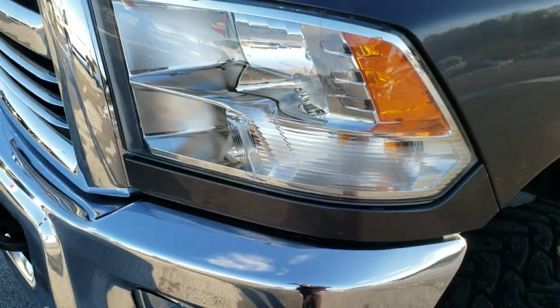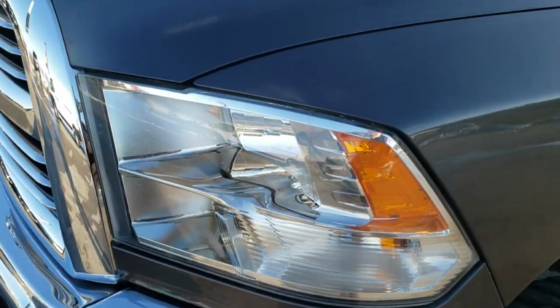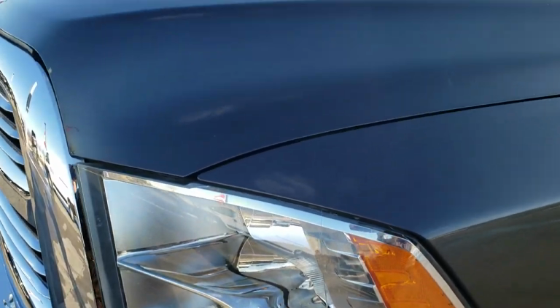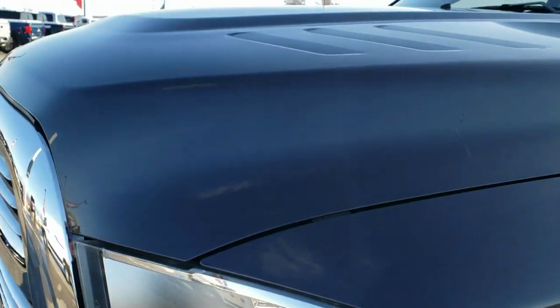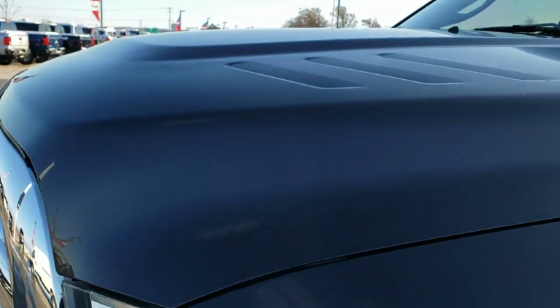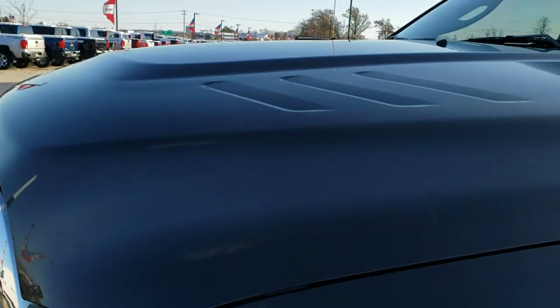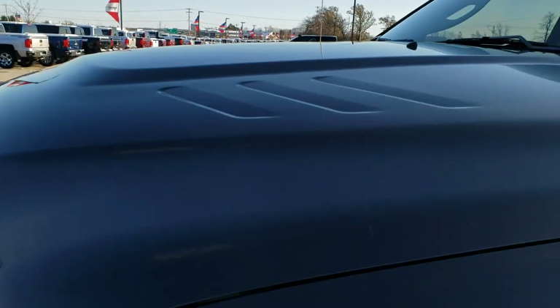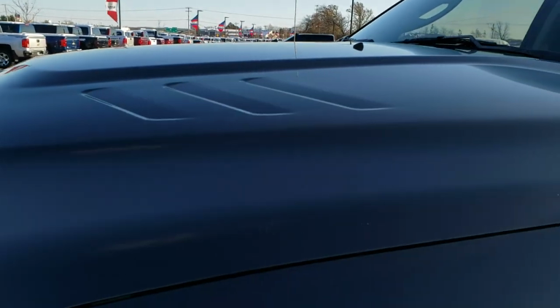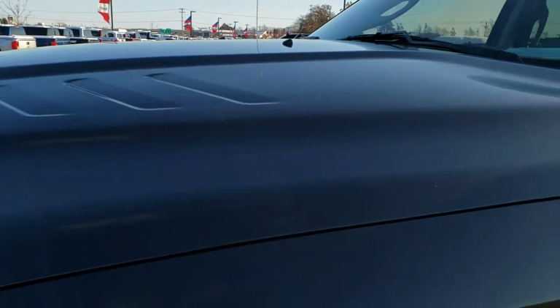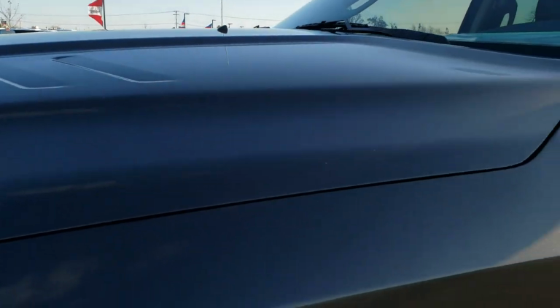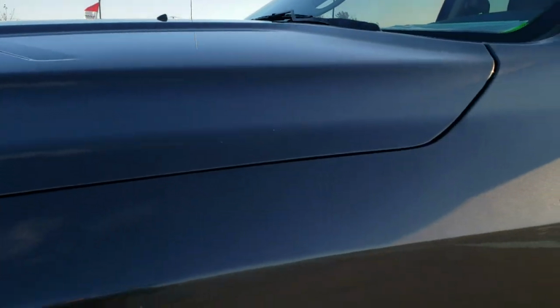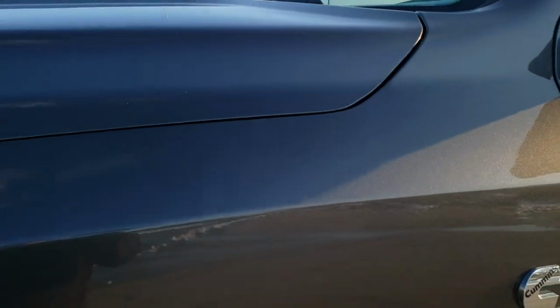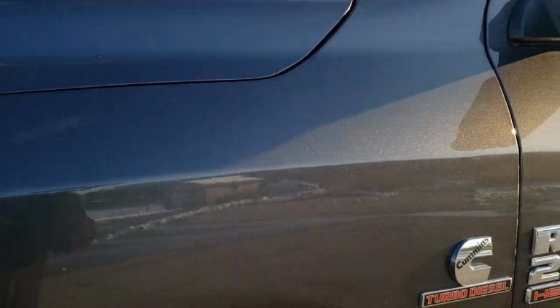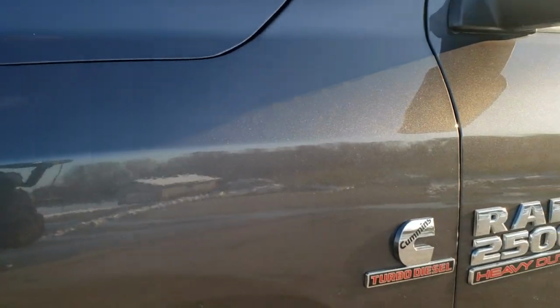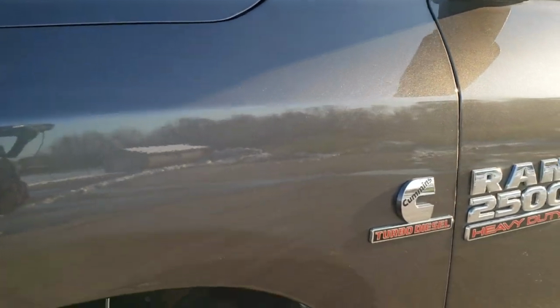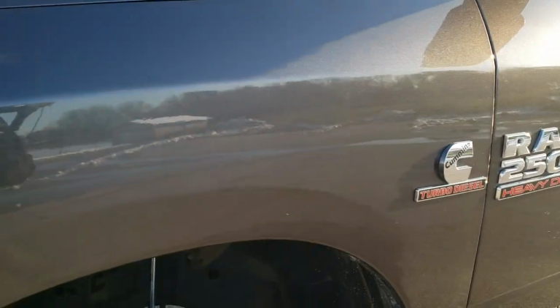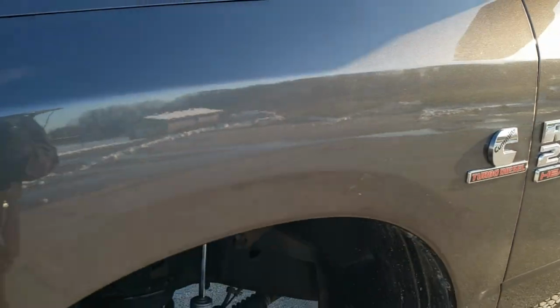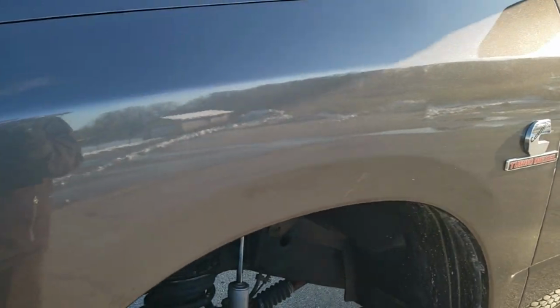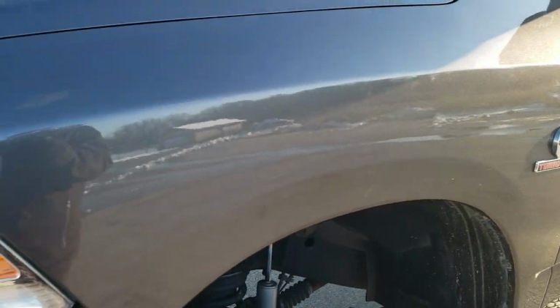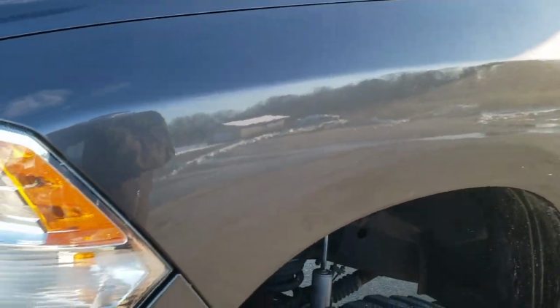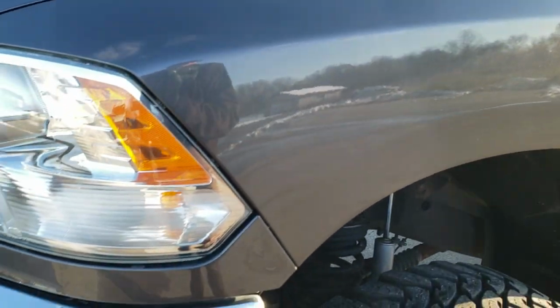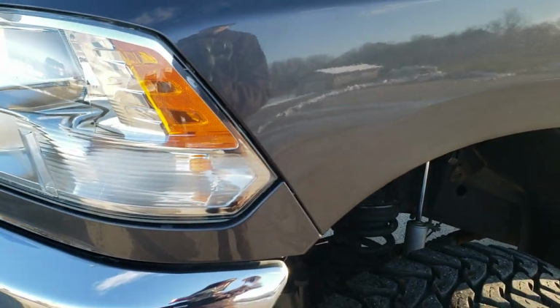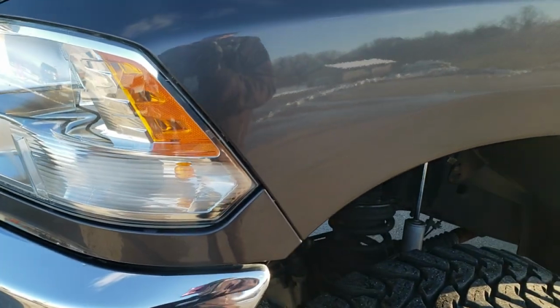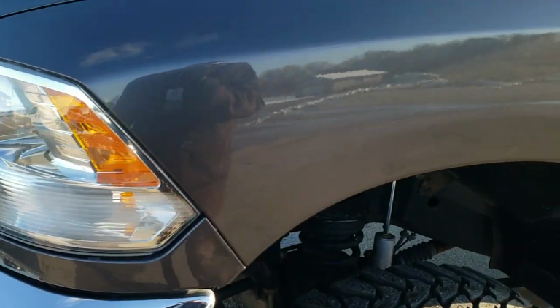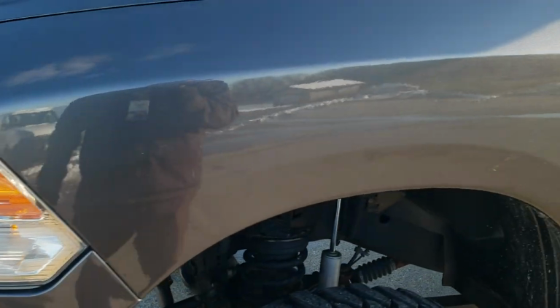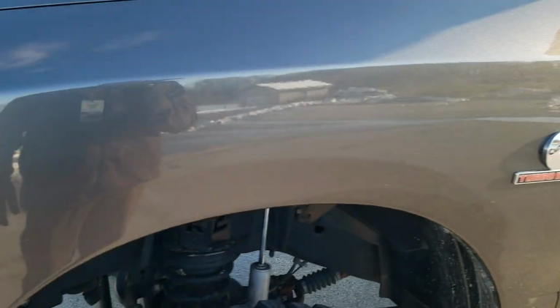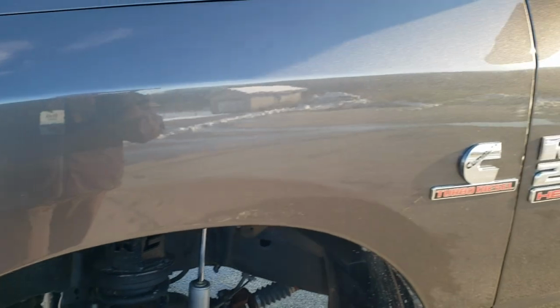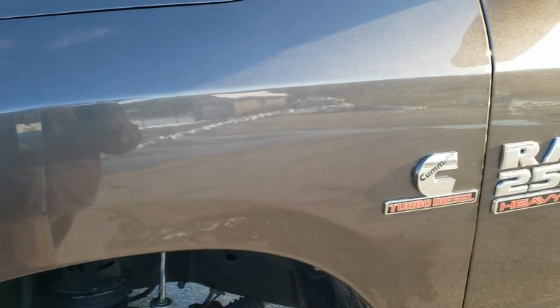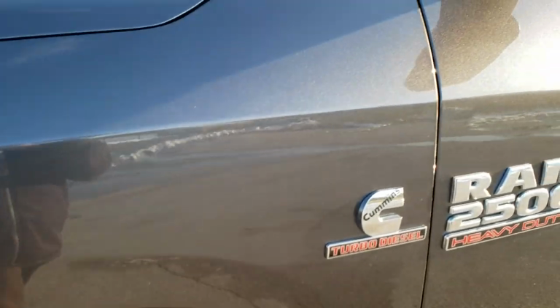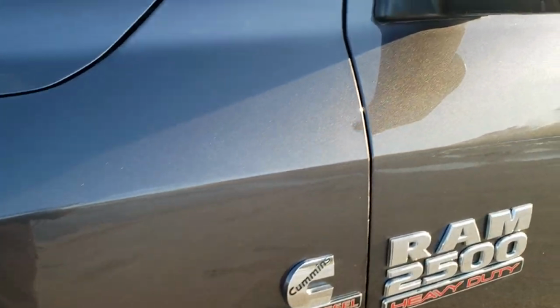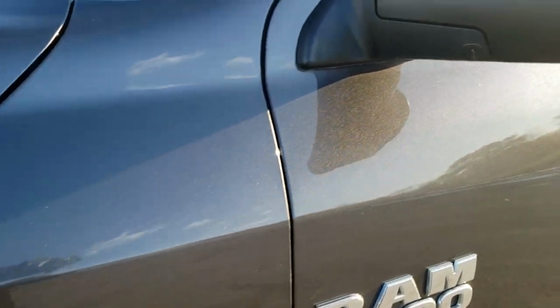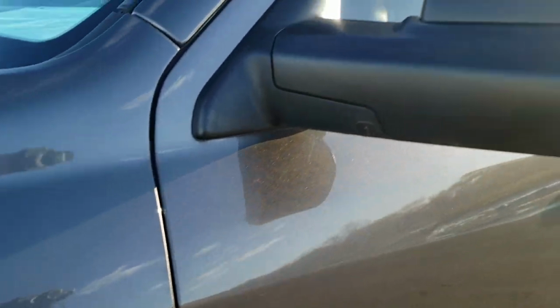This truck has been fully safety inspected by our service shop. It has a fresh oil and filter change, all the fluids have been checked and topped off, and this truck is 100% ready to go. Granite crystal is the color.